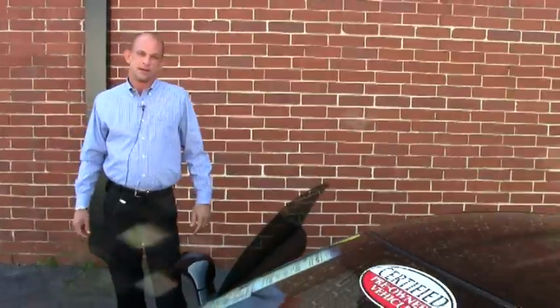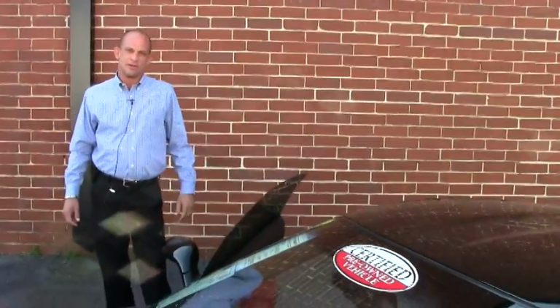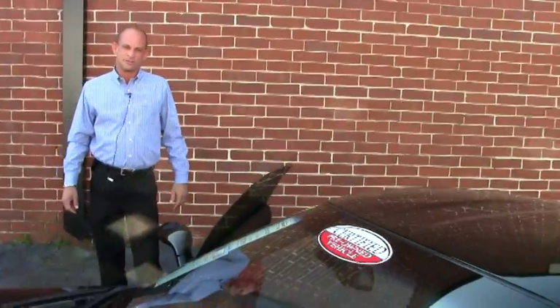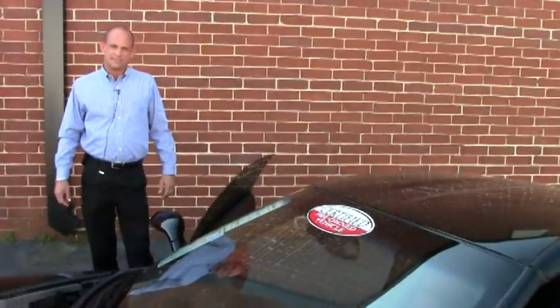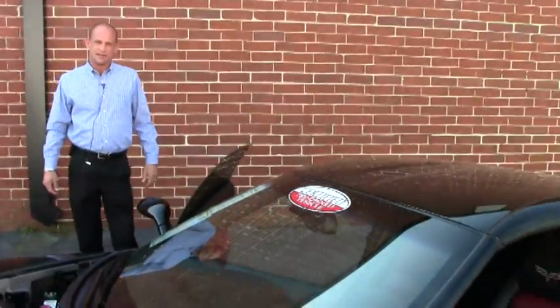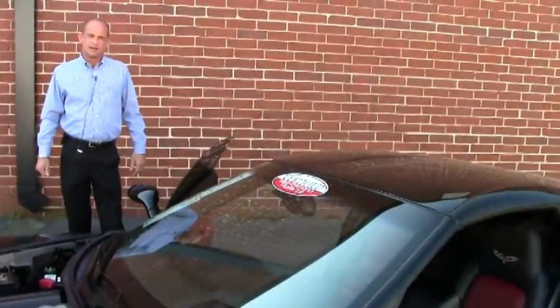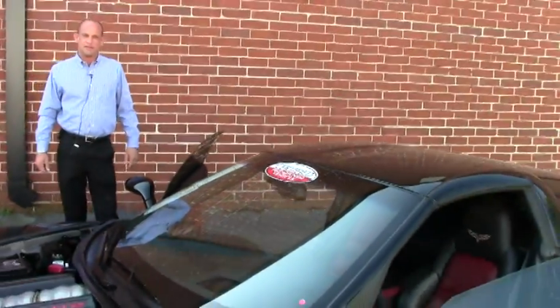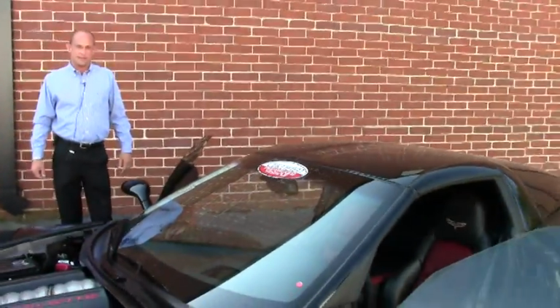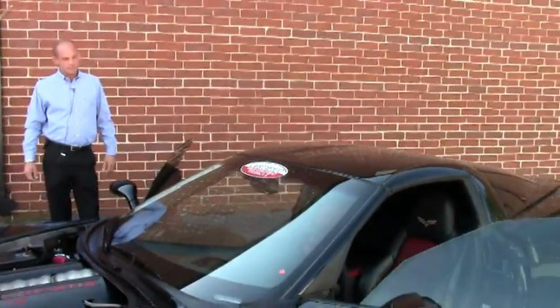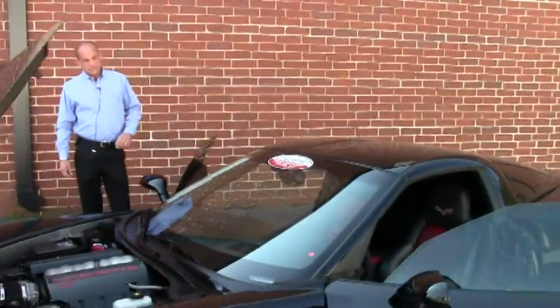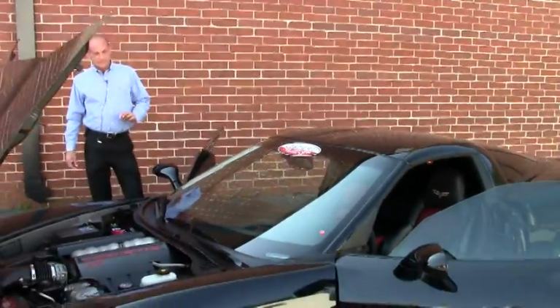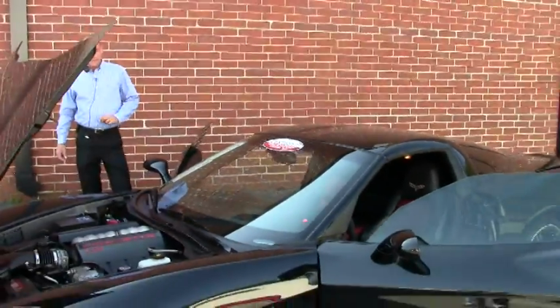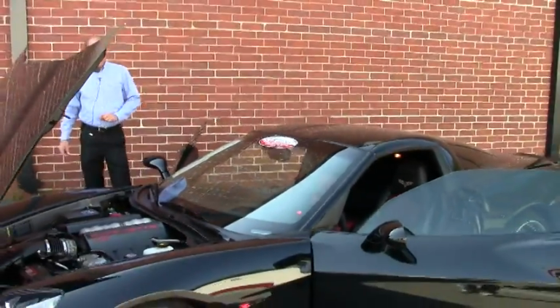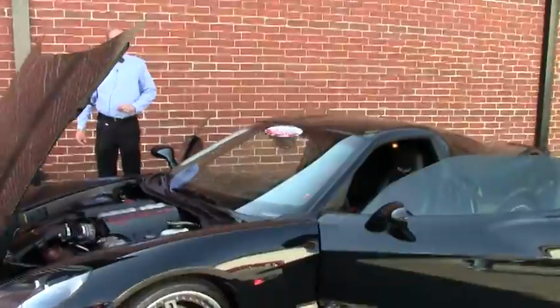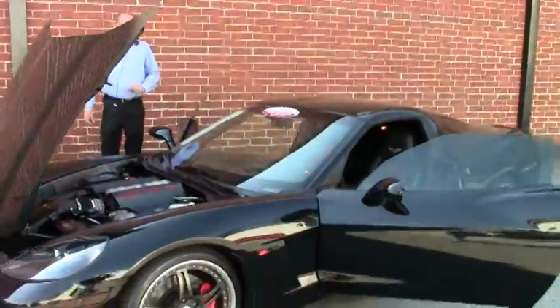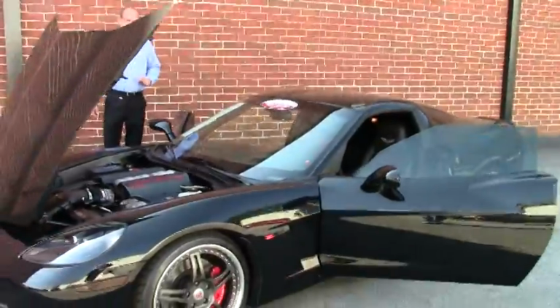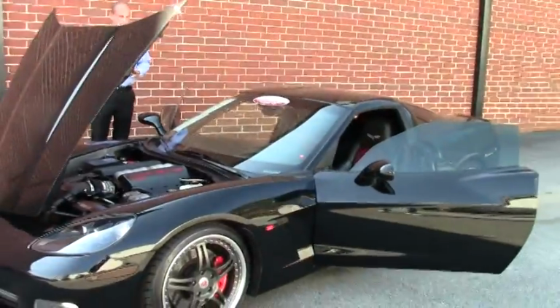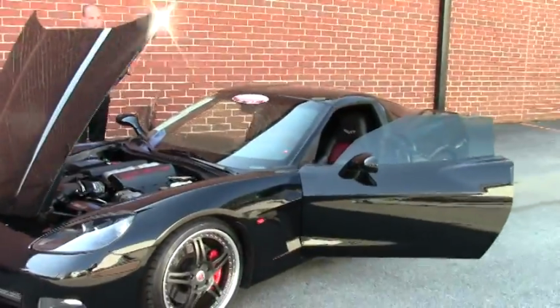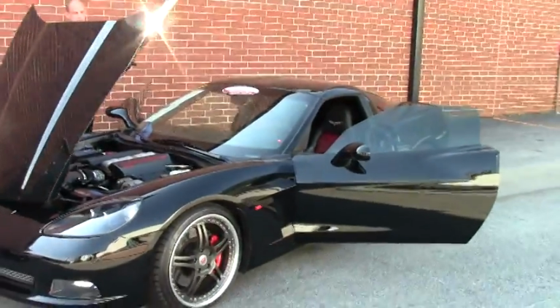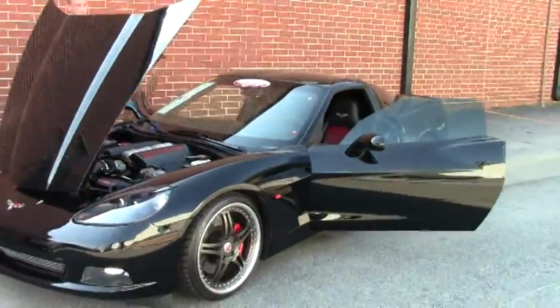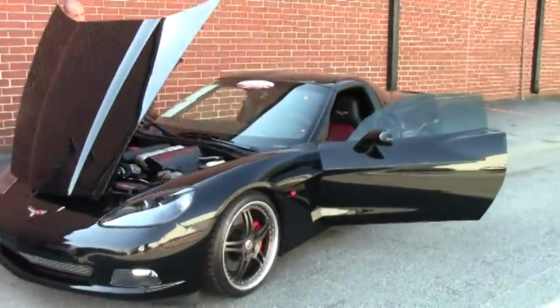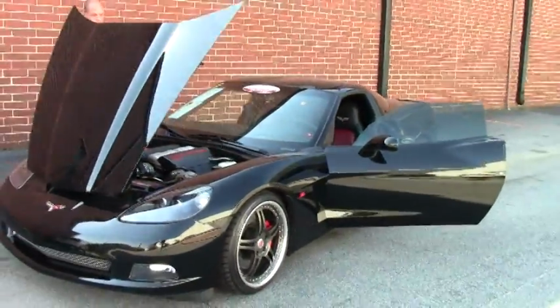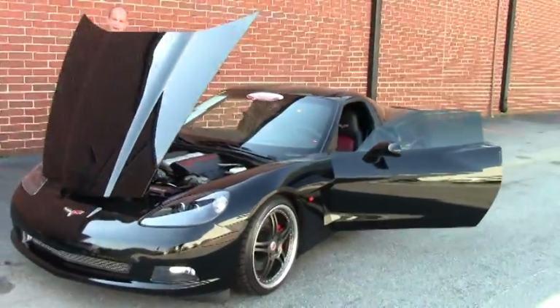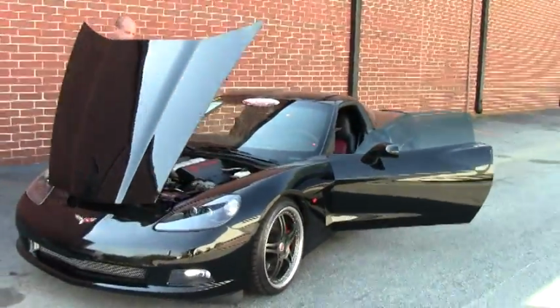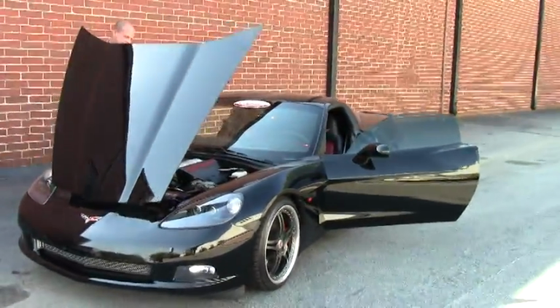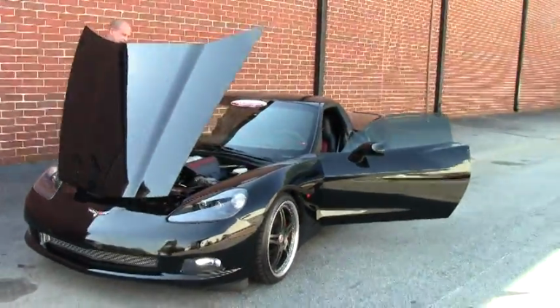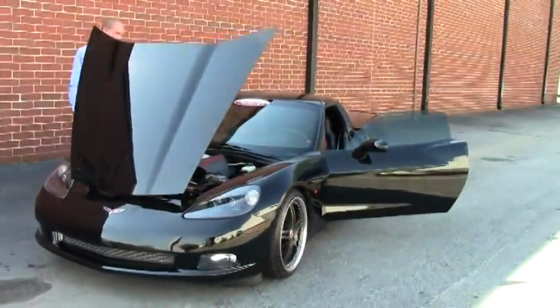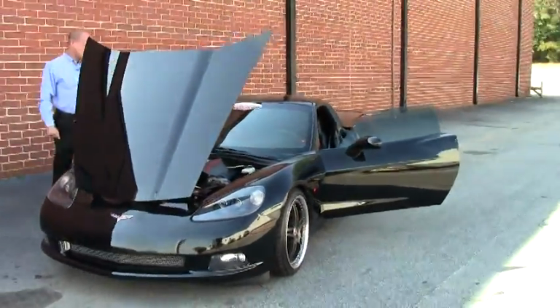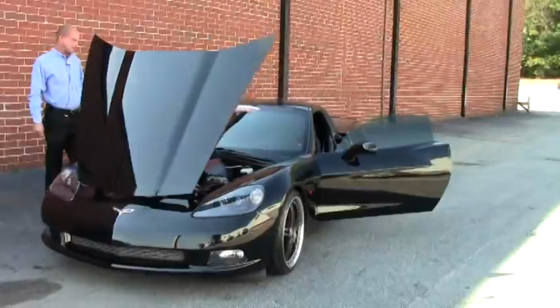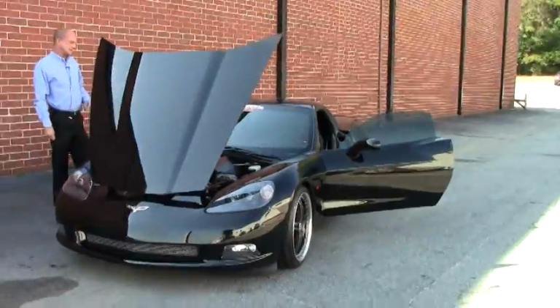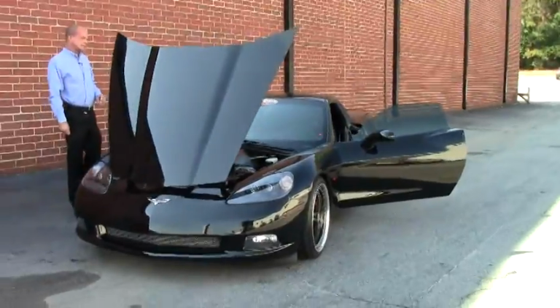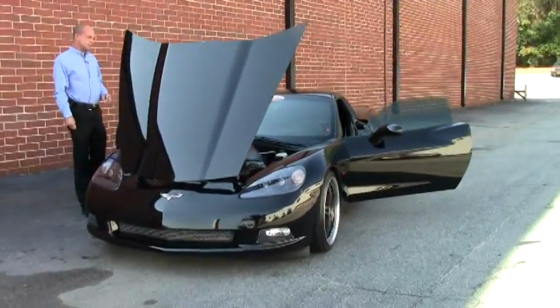Good afternoon folks, Lance Elliott here with BioVet in Atlanta. Today I want to talk to you about this absolutely beautiful 2009 Corvette C6 Coupe.